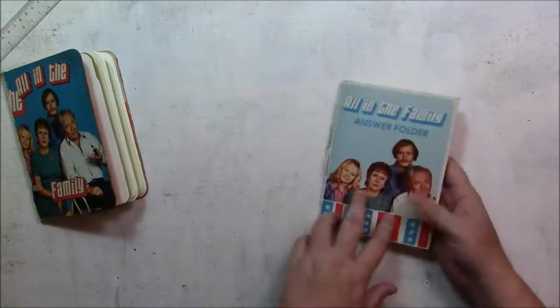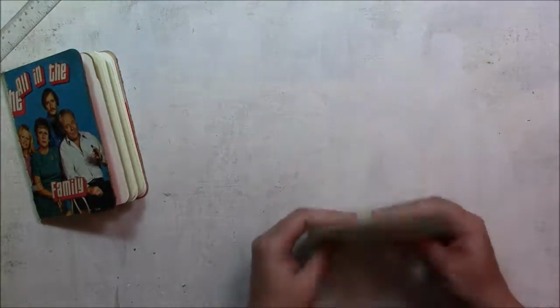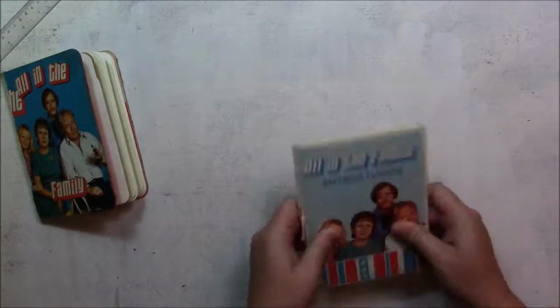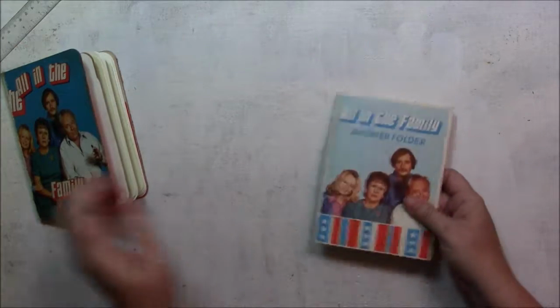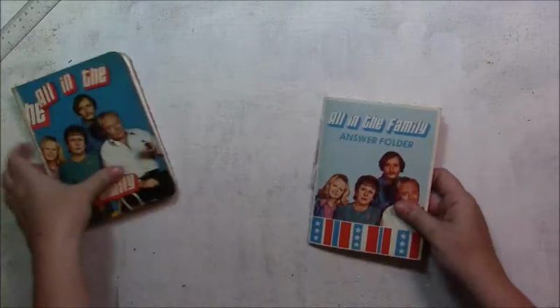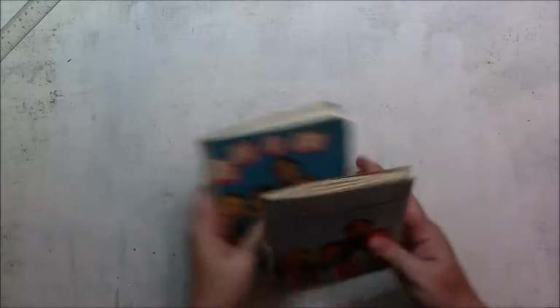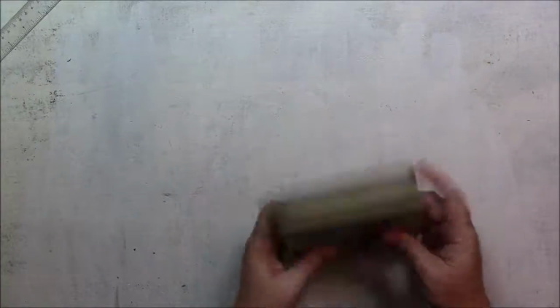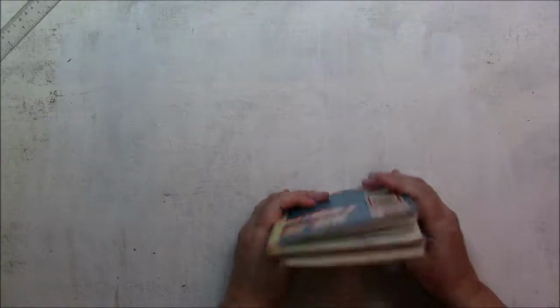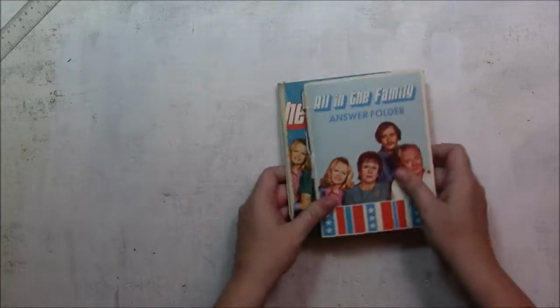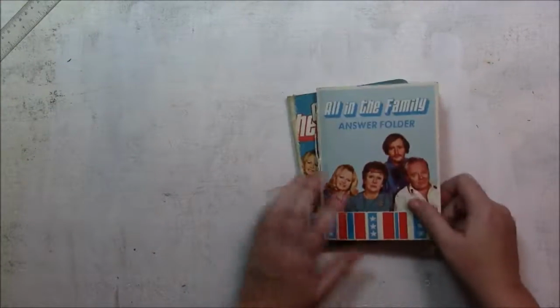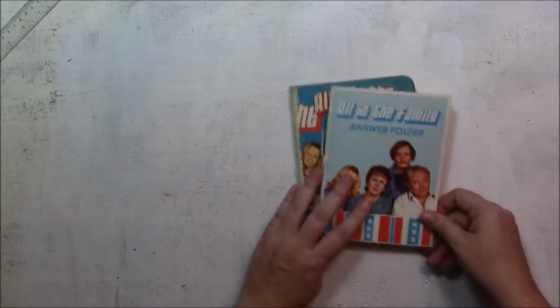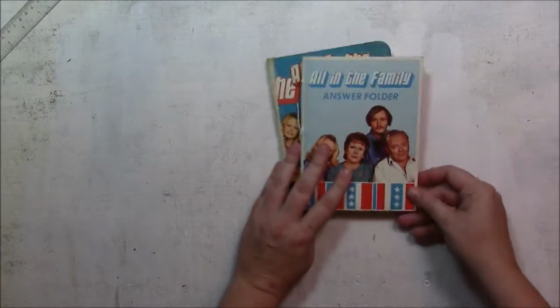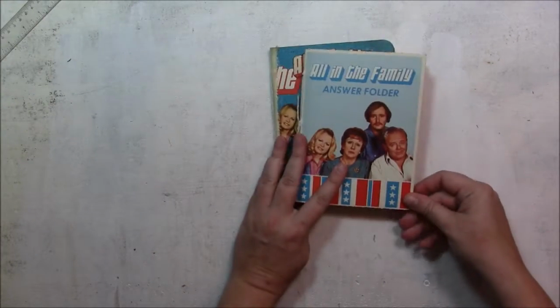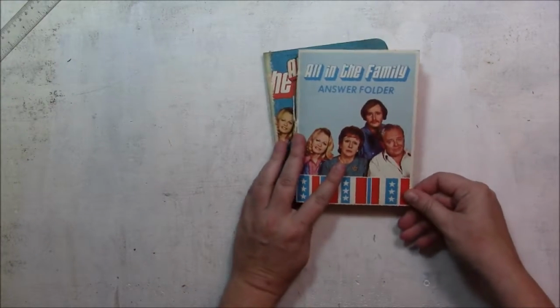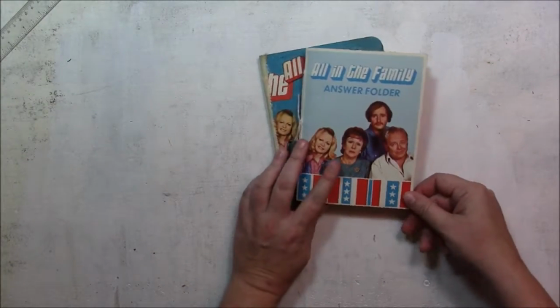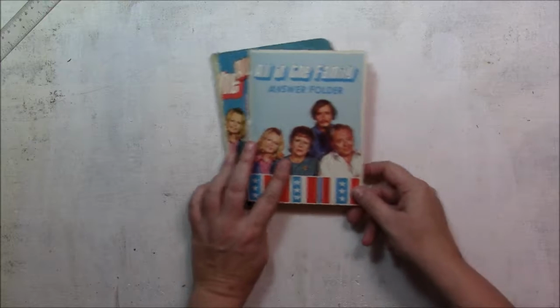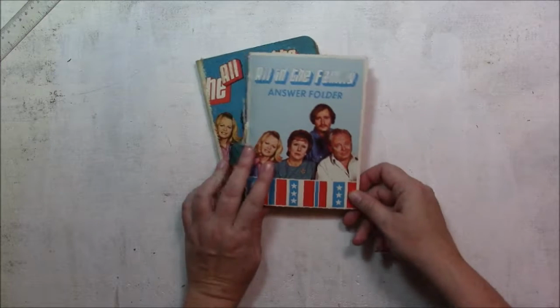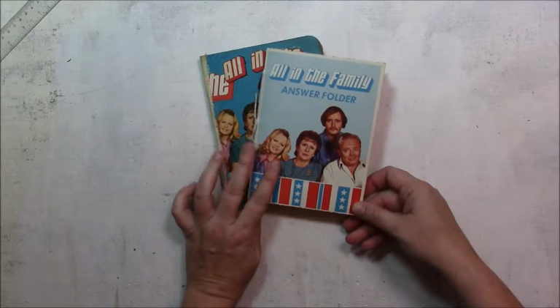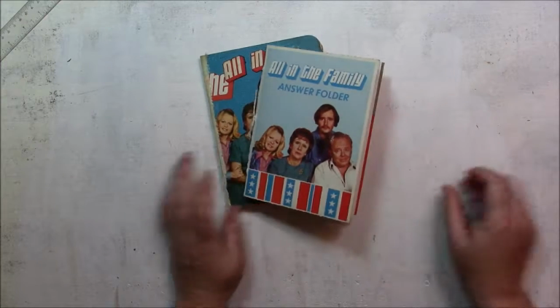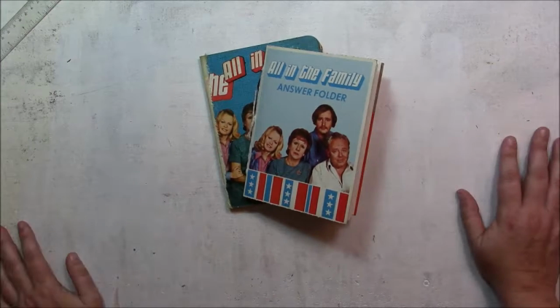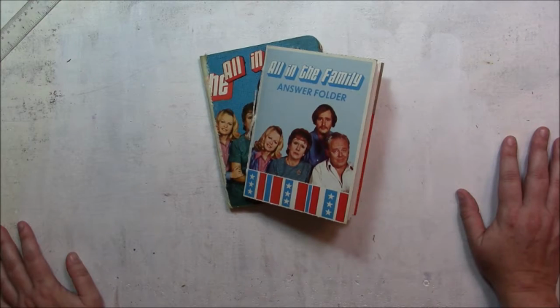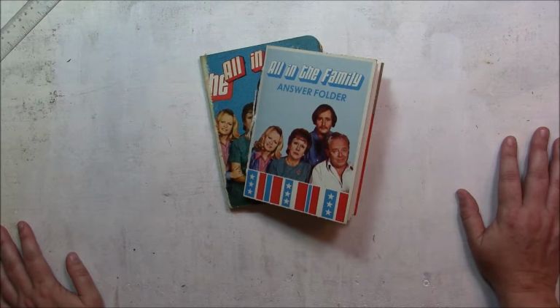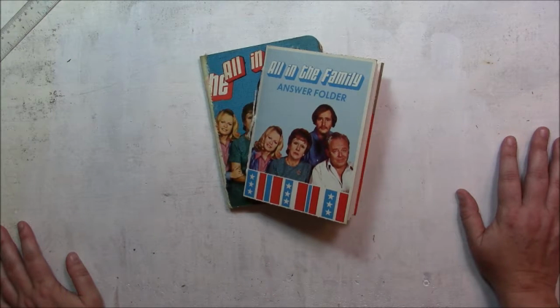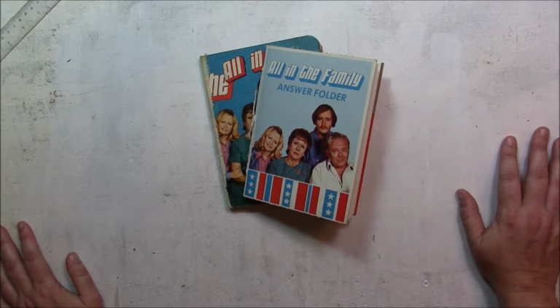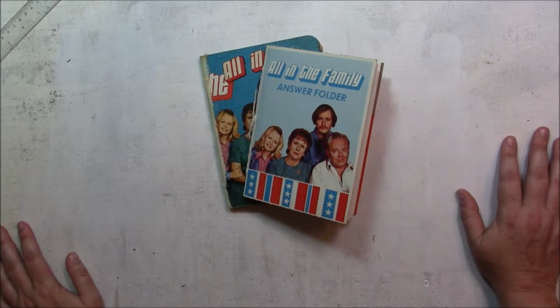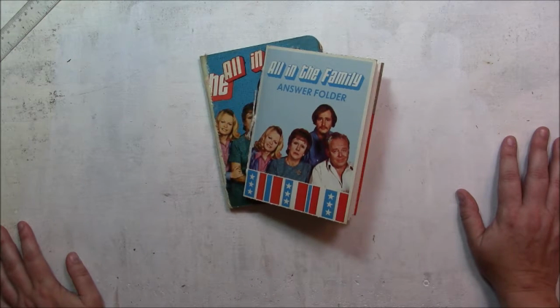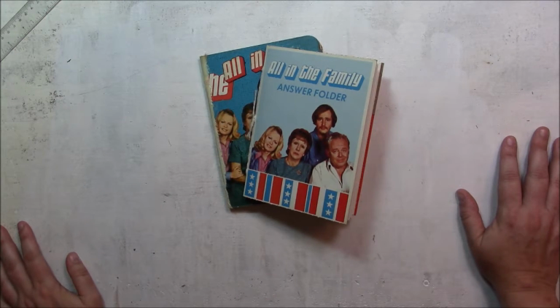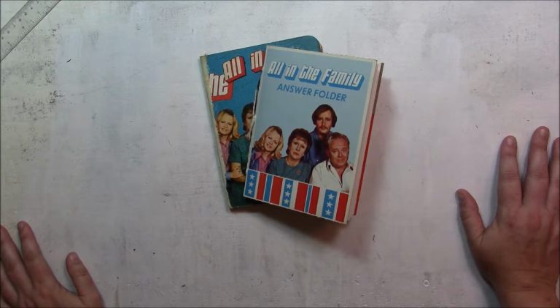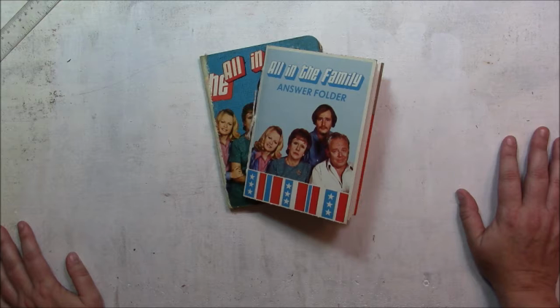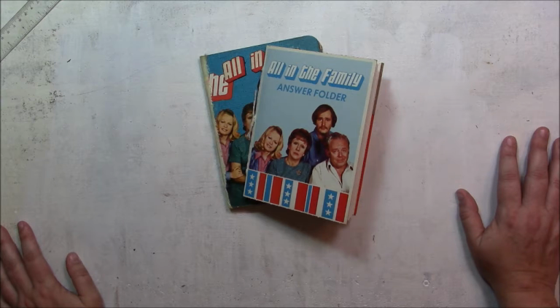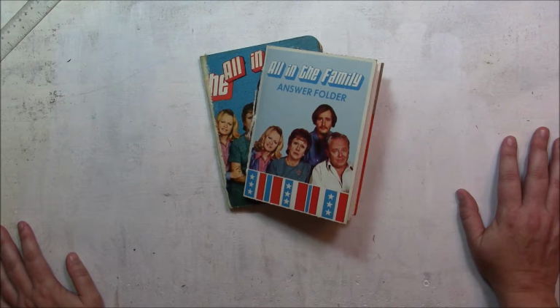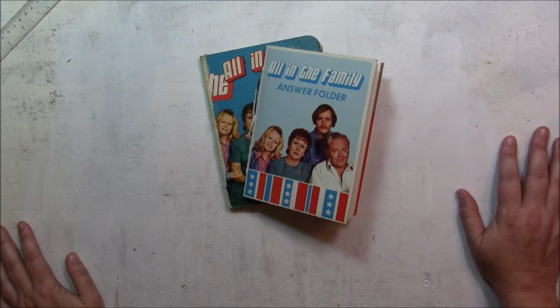And I will have to add some more ephemera to this one. So these two junk journals should be at my shop. If you have any questions or comments, please leave them below. Thank you so much for watching and have a wonderful day.